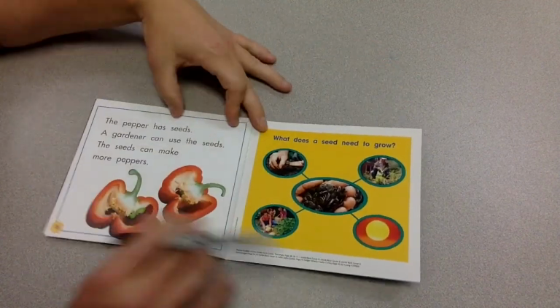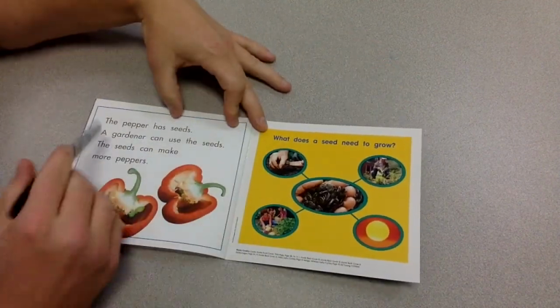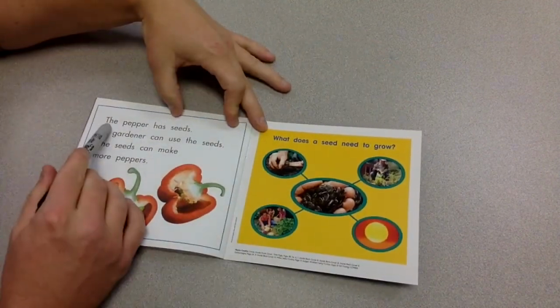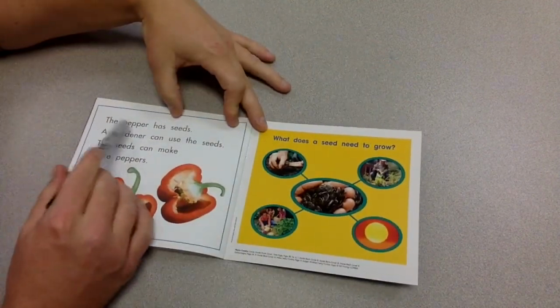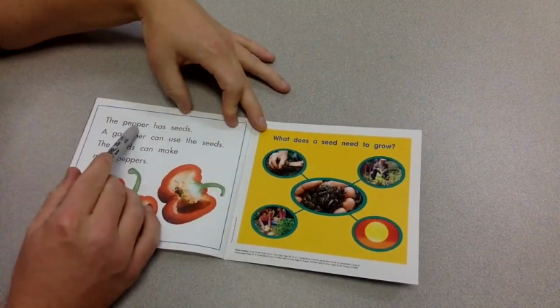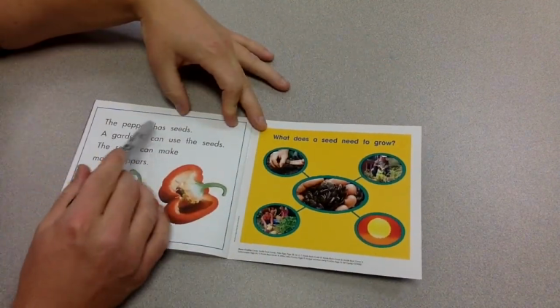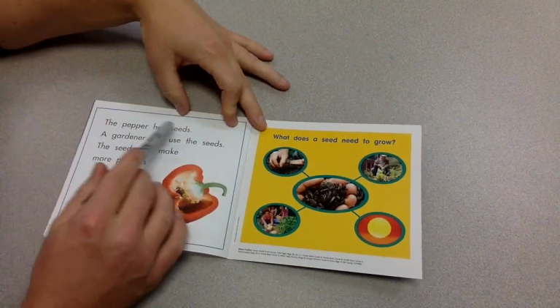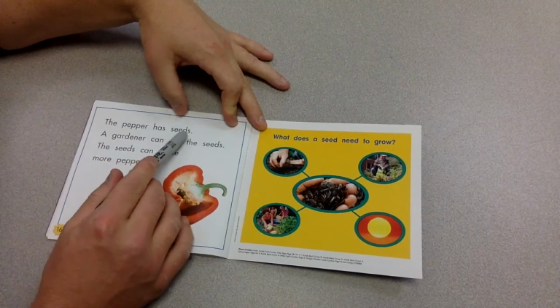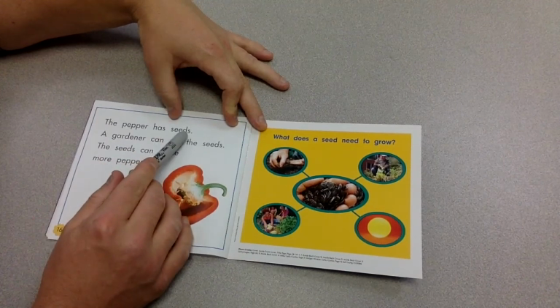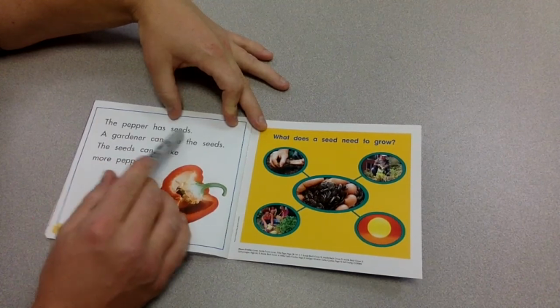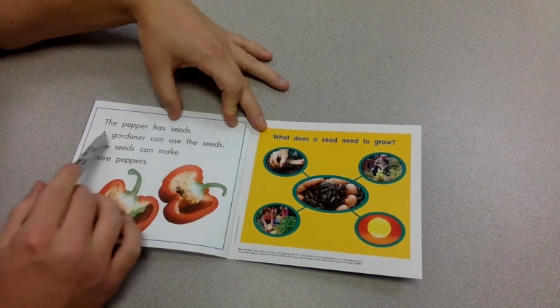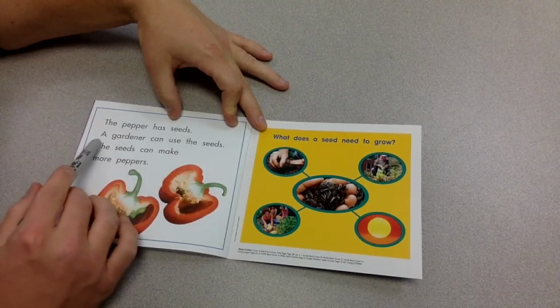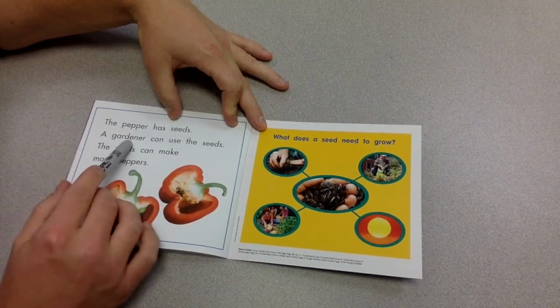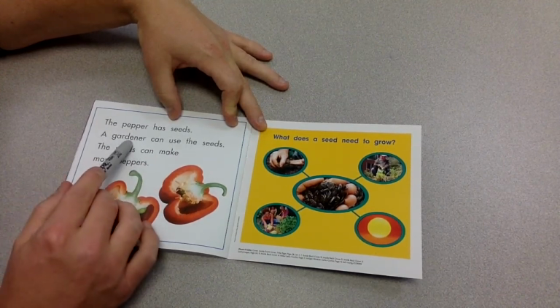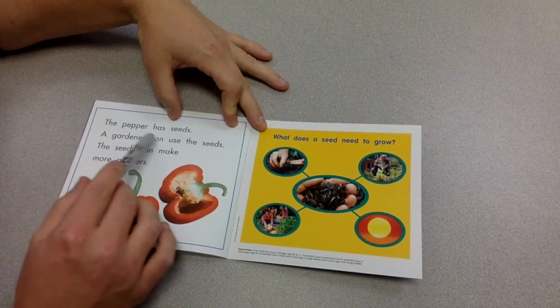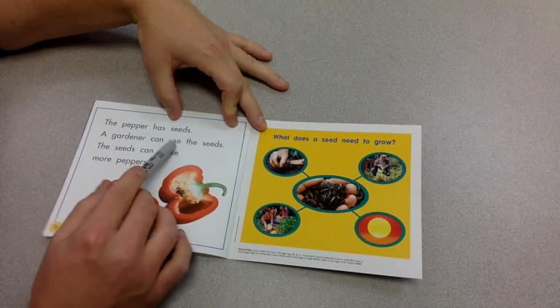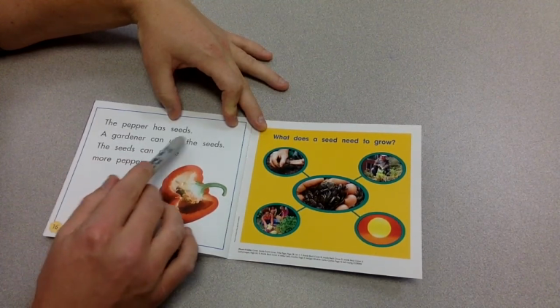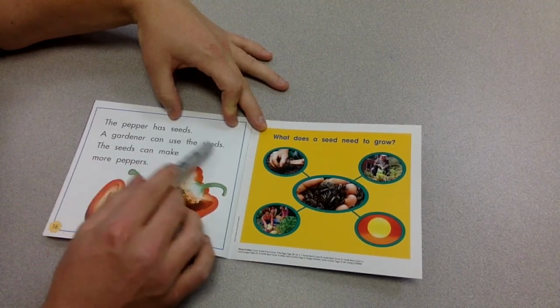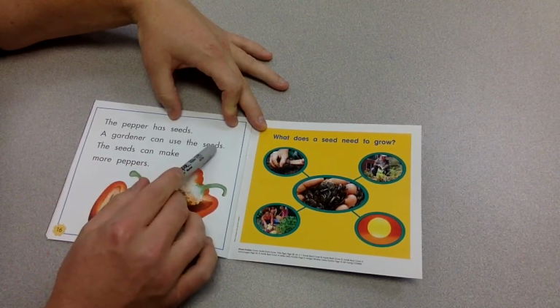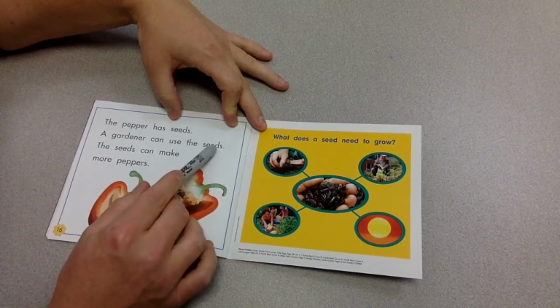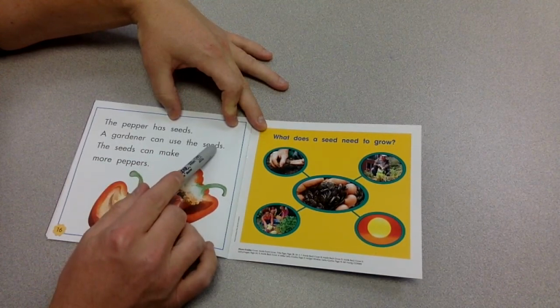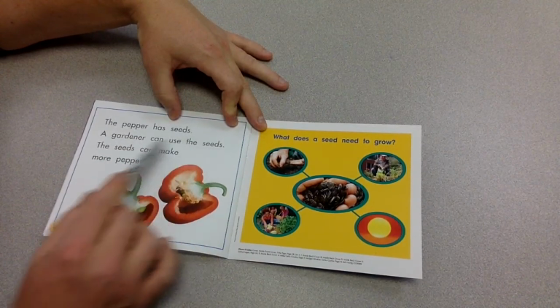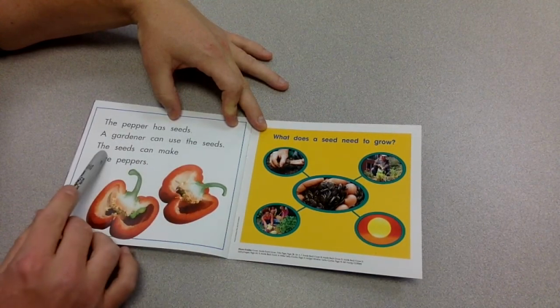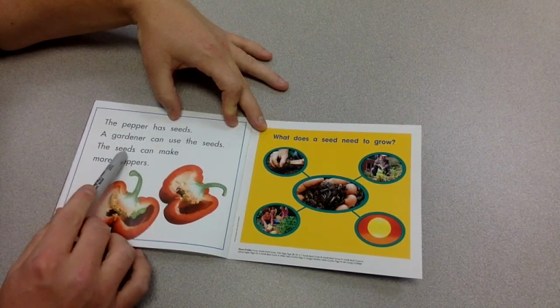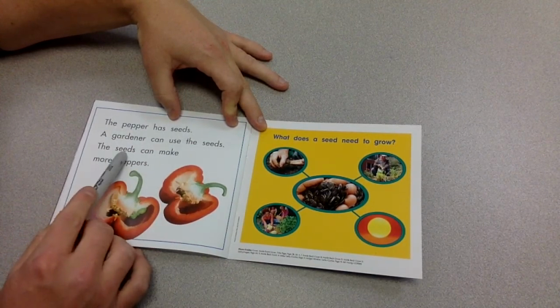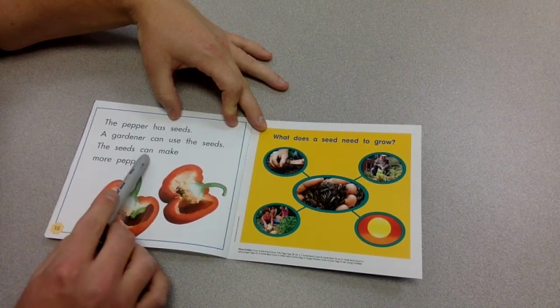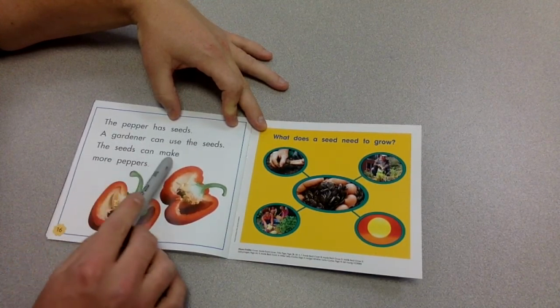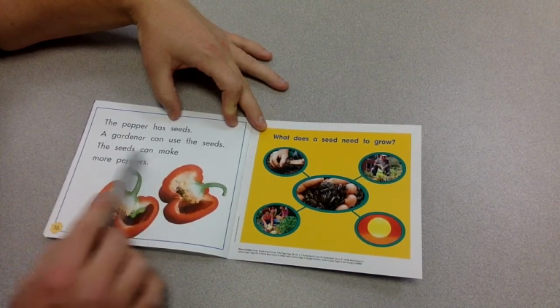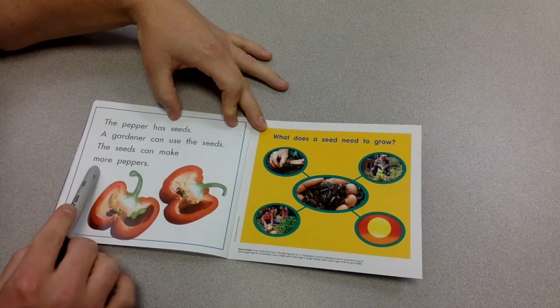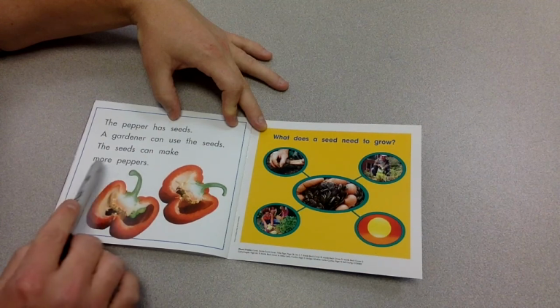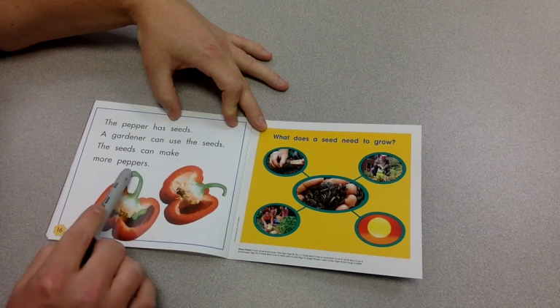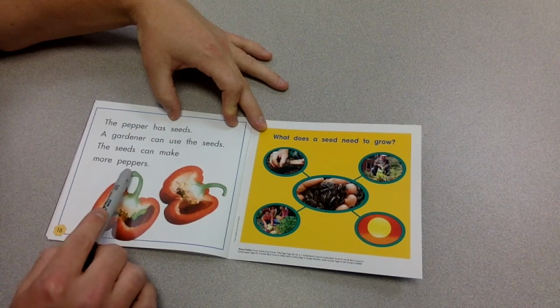The pepper has seeds. A gardener can use the seeds. The seeds can make more peppers.